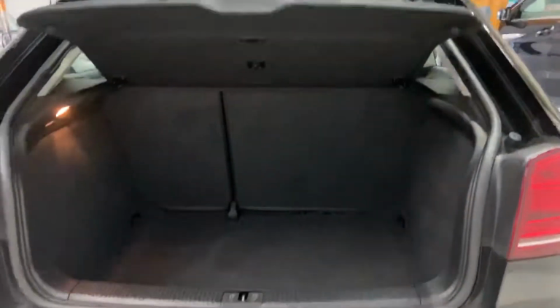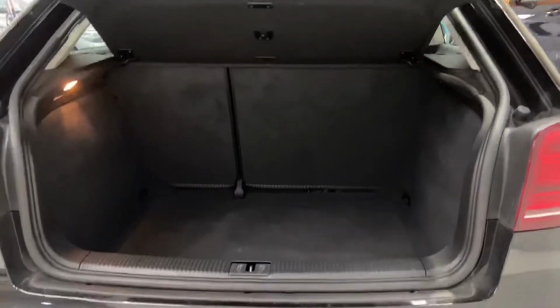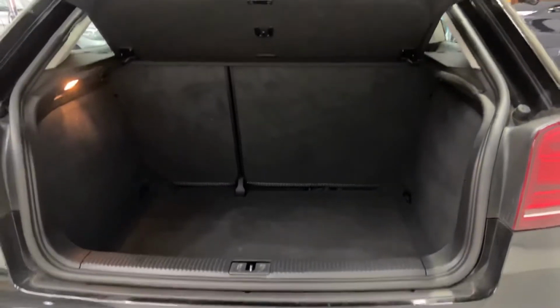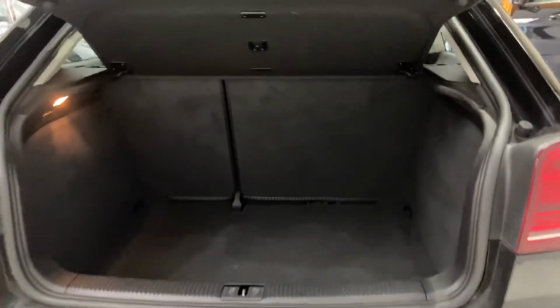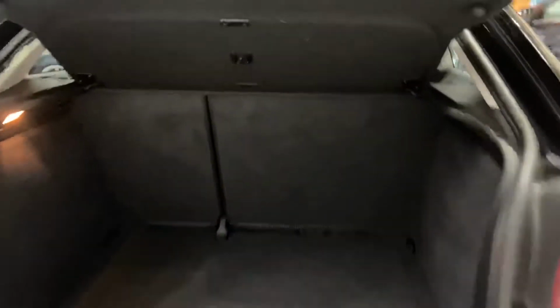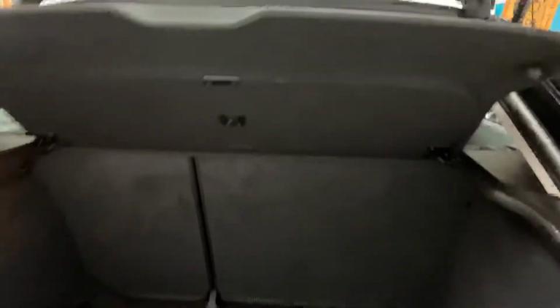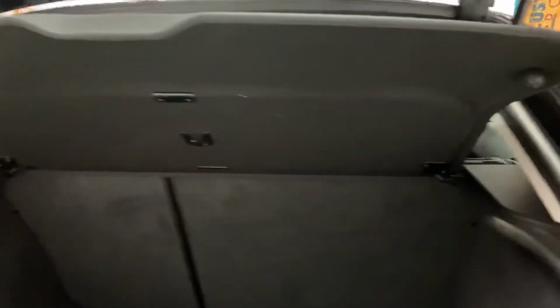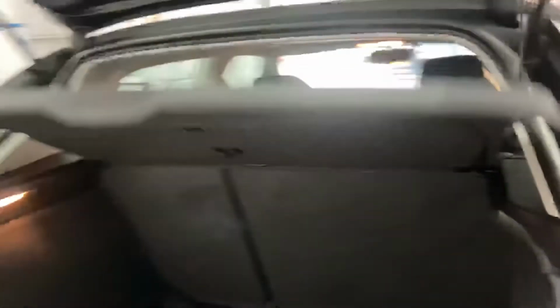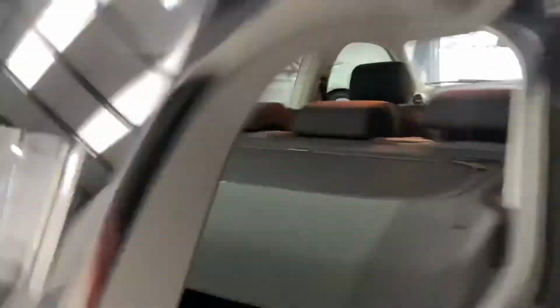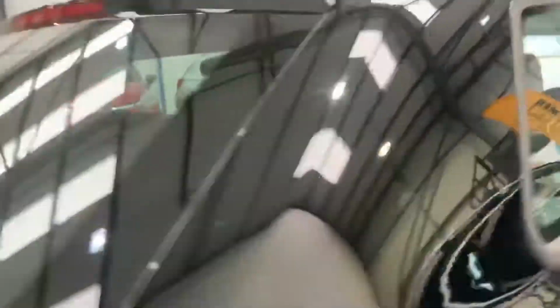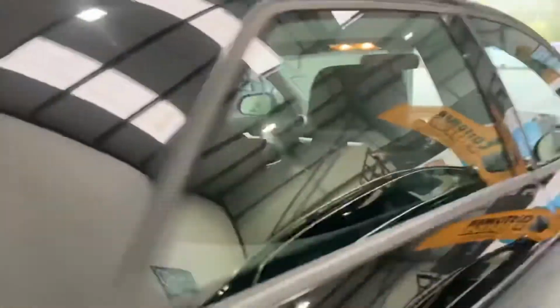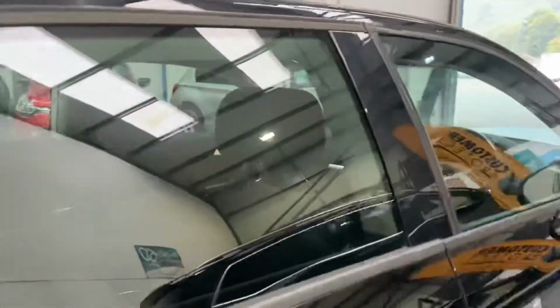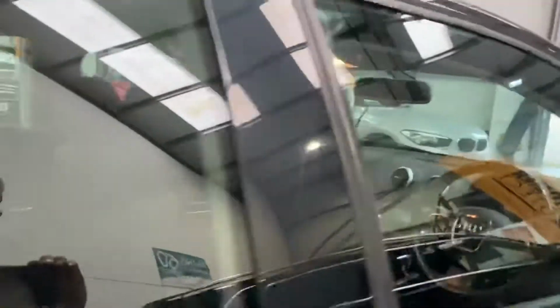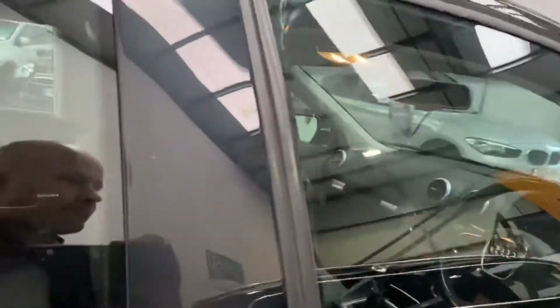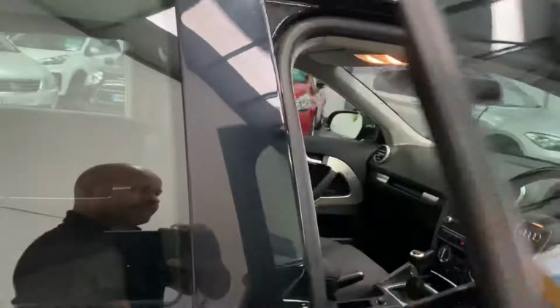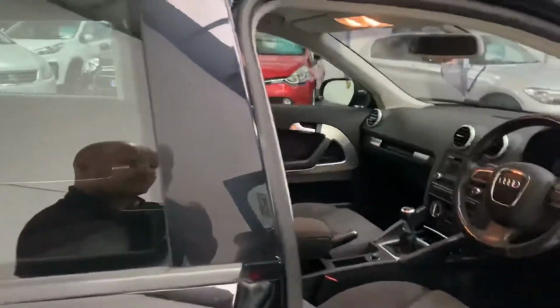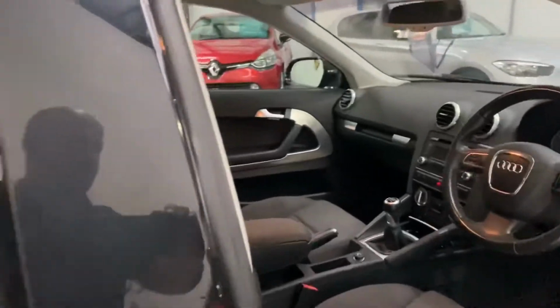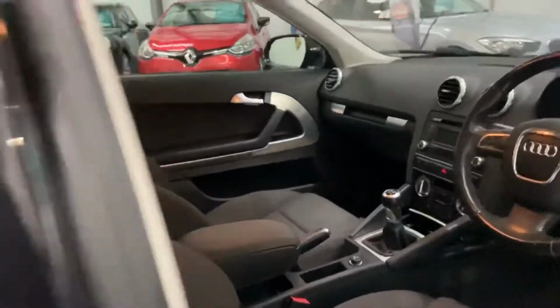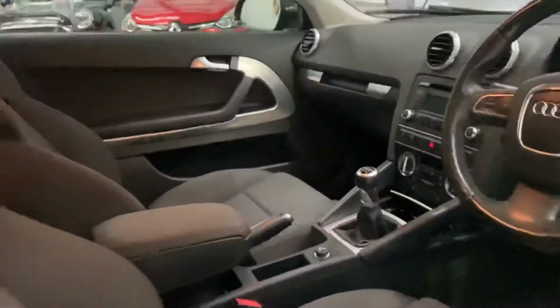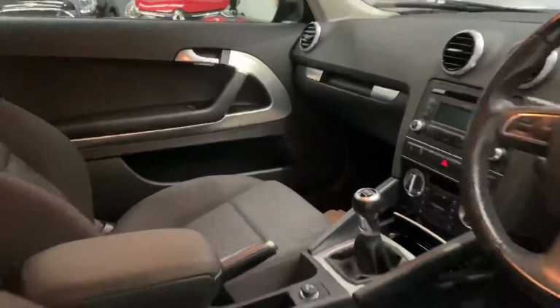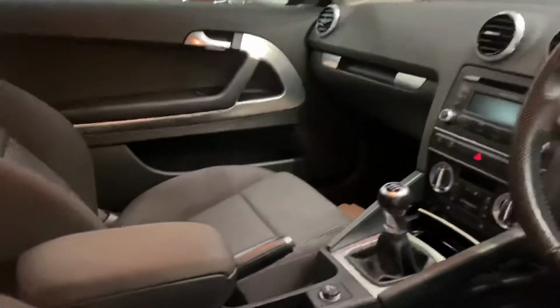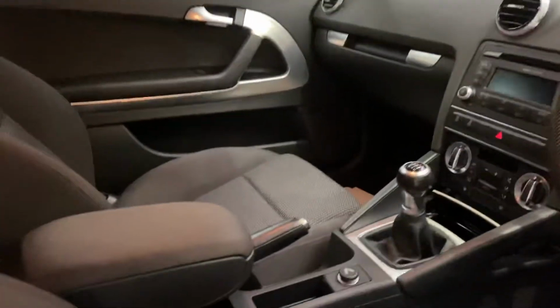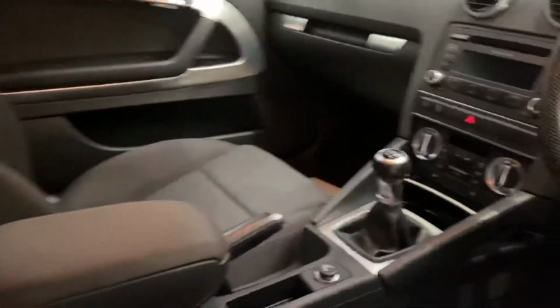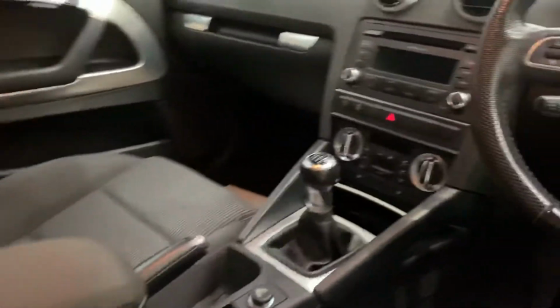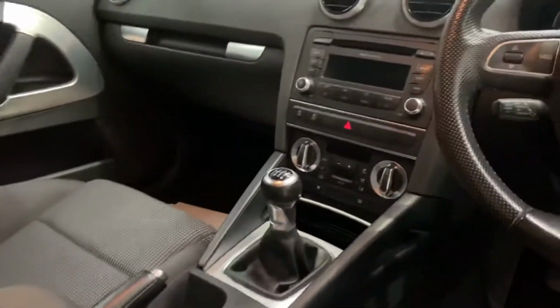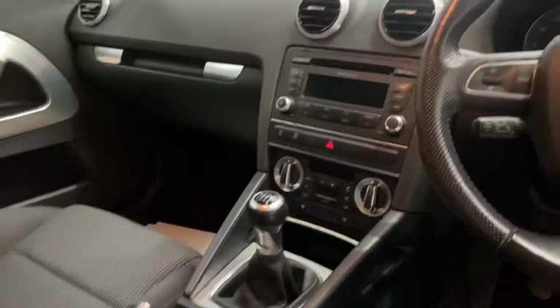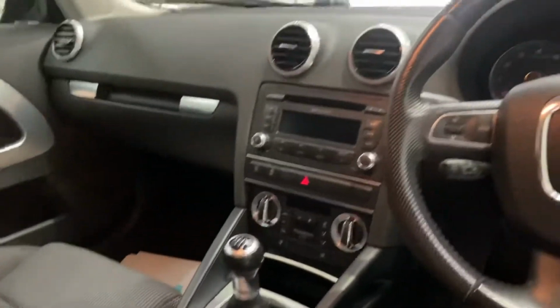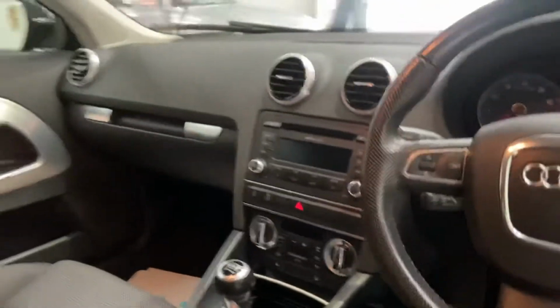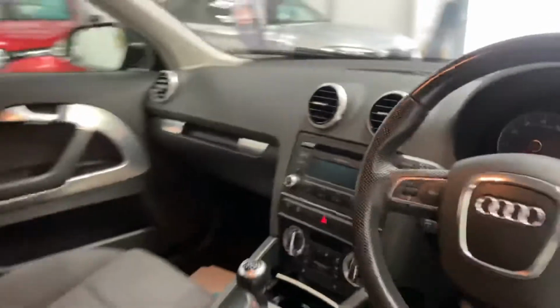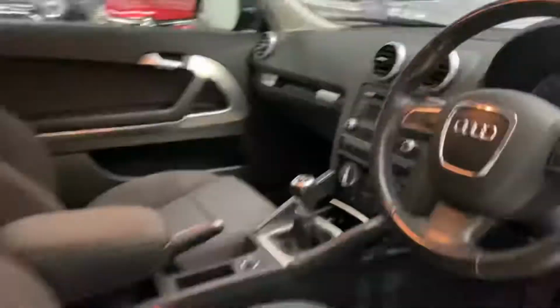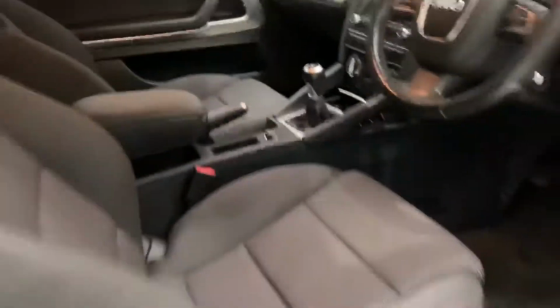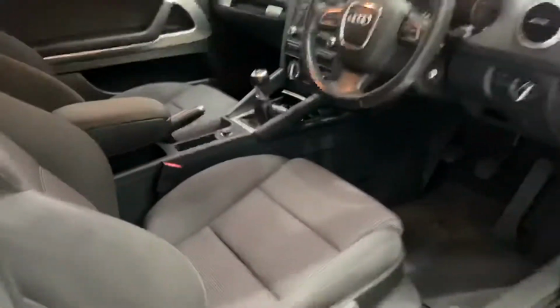Nice size boot space as well. The car has covered 98,000 miles — very clean for its age and mileage.